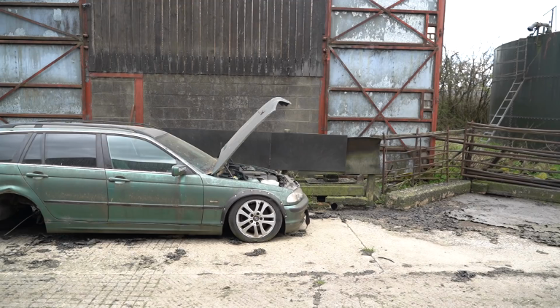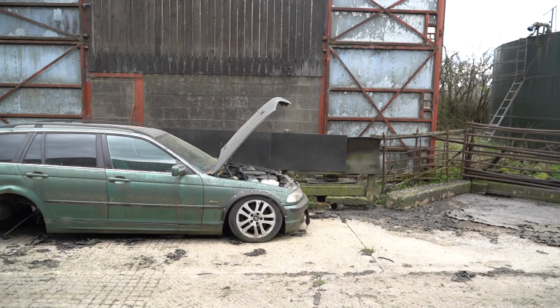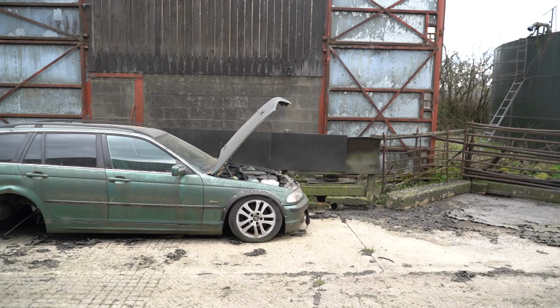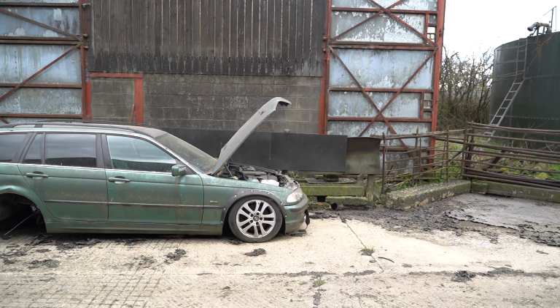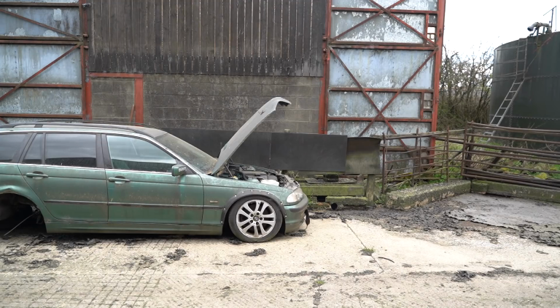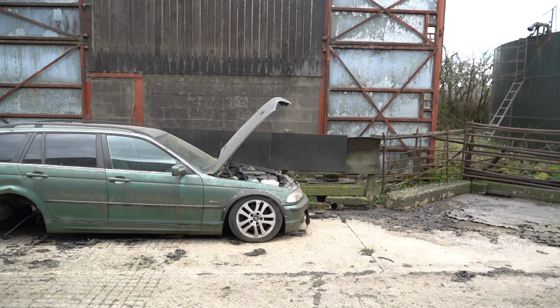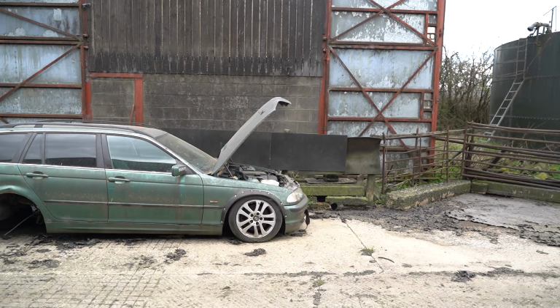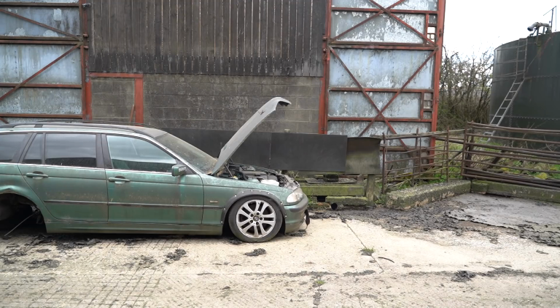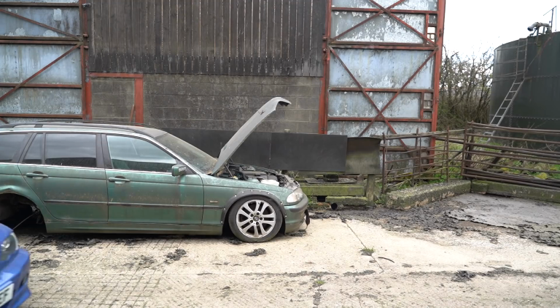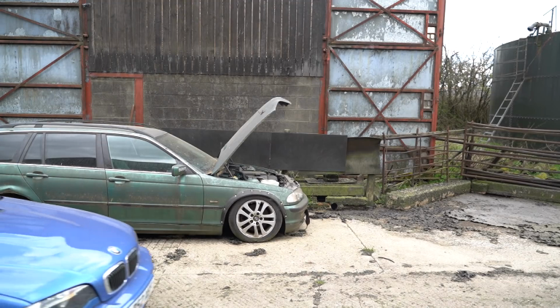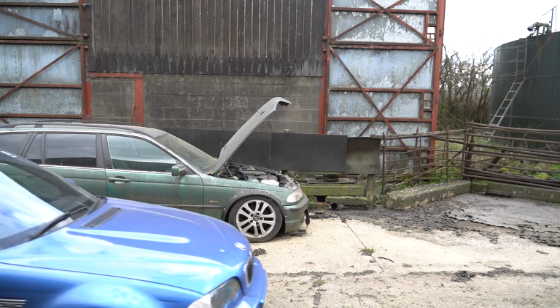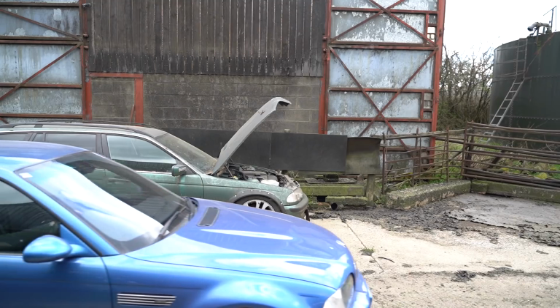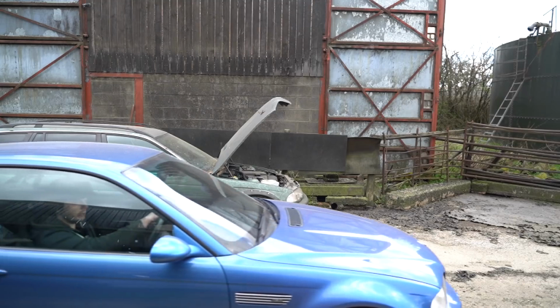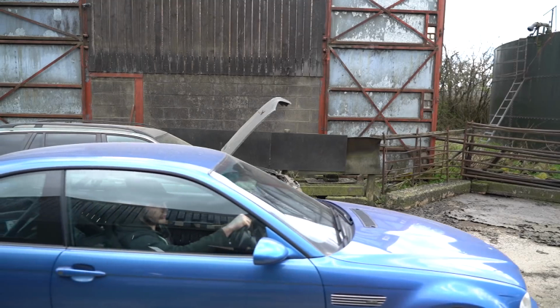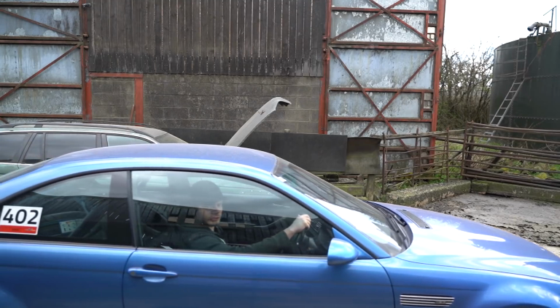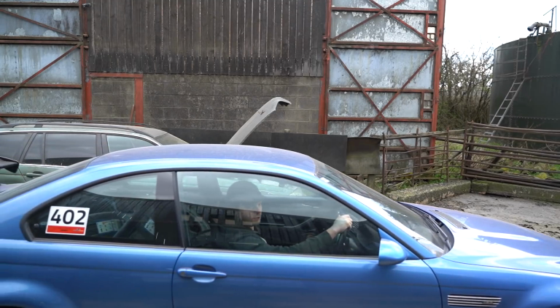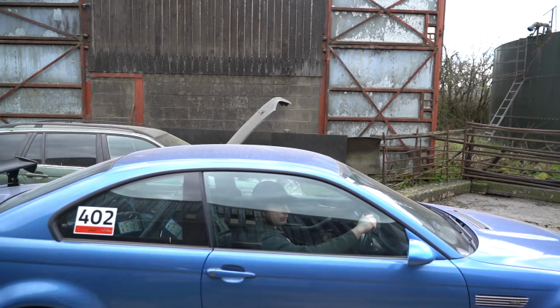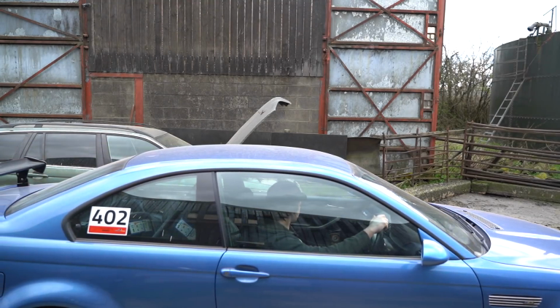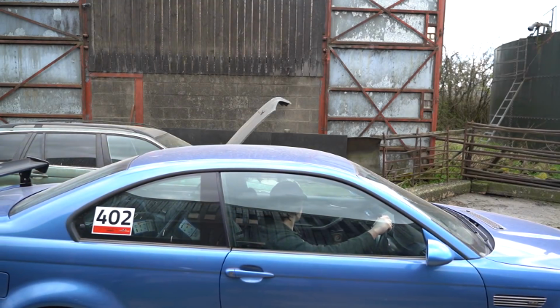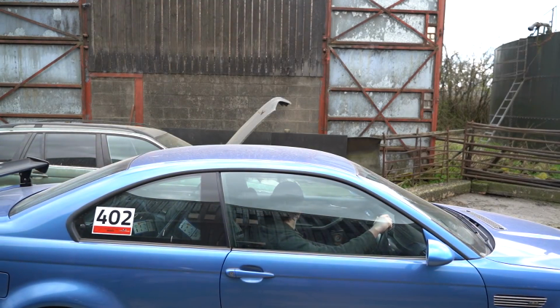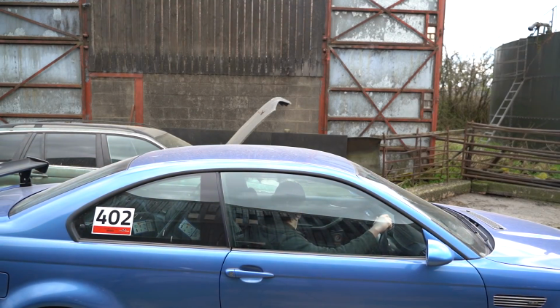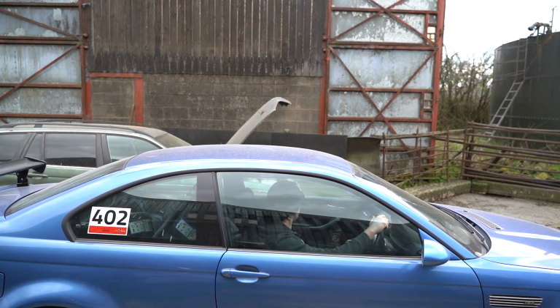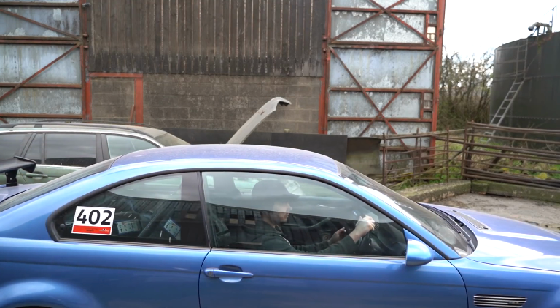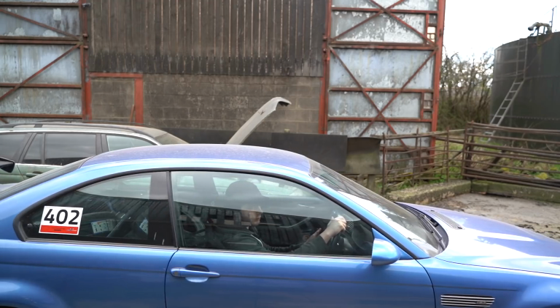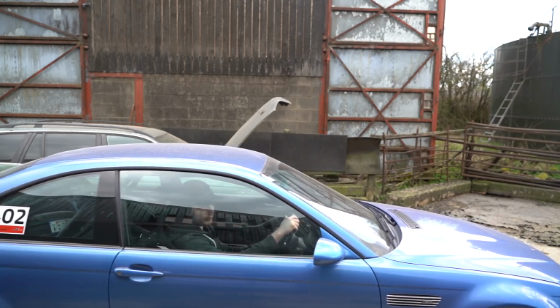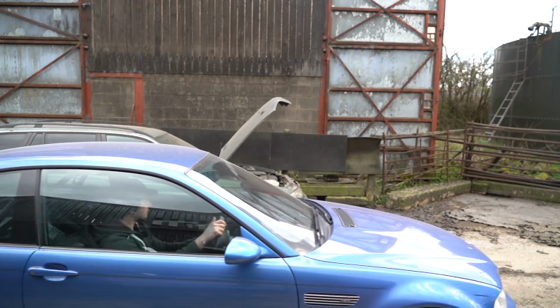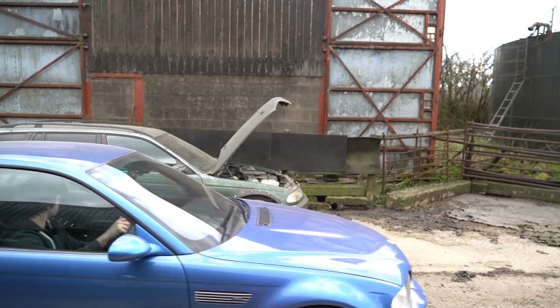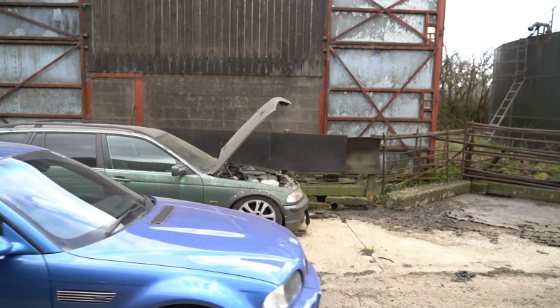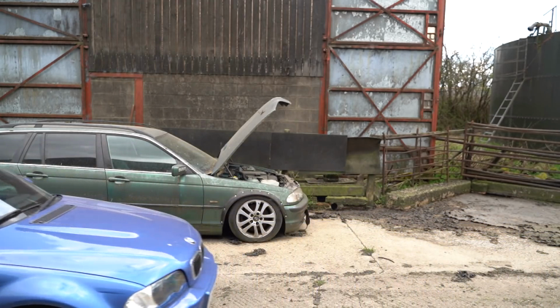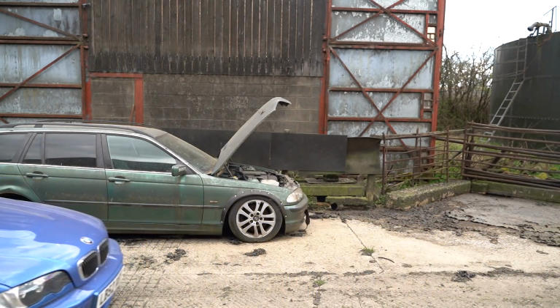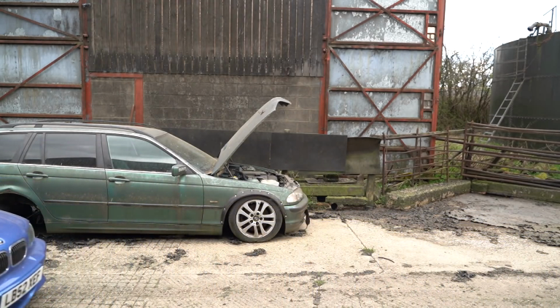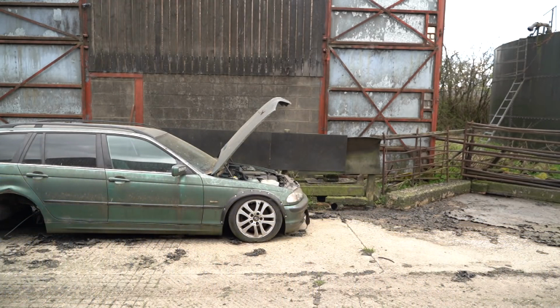It would appear your Honda channel has become somewhat about BMWs. Oh yes, yes it would appear to have. I concur.